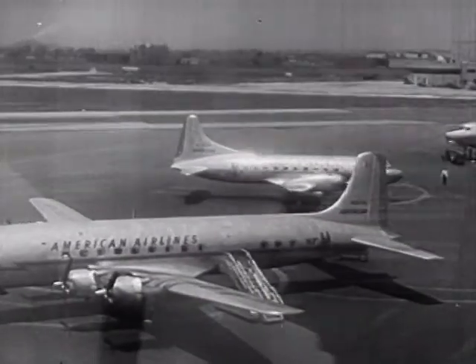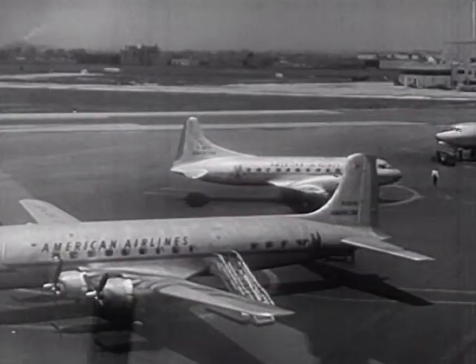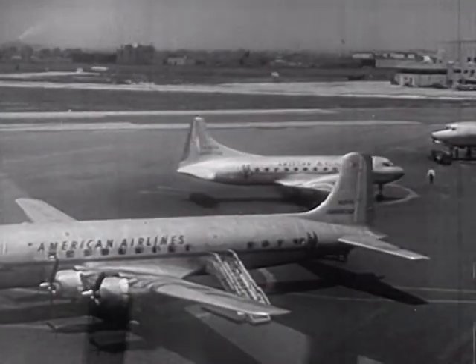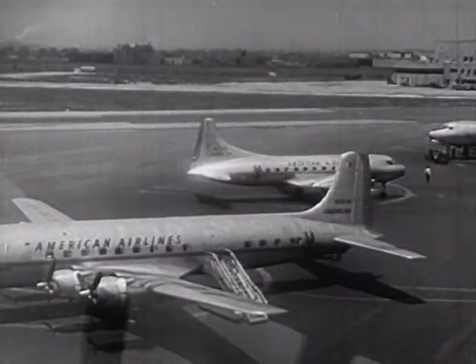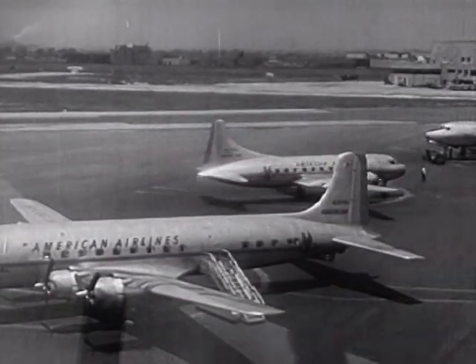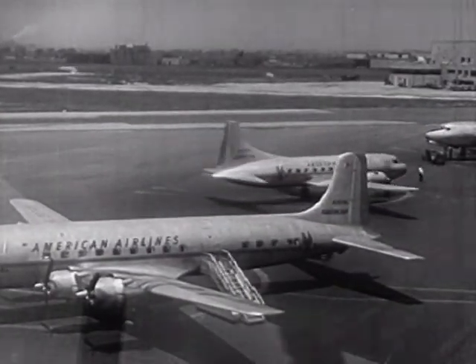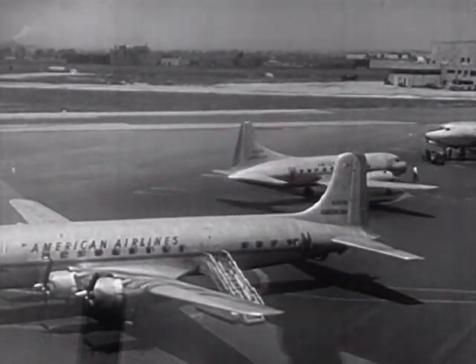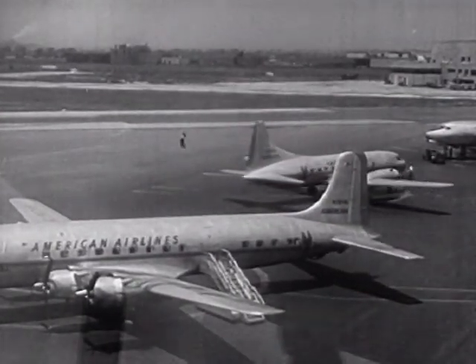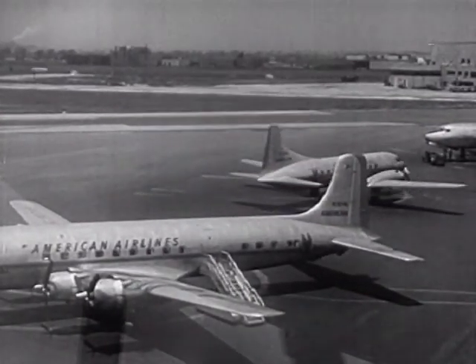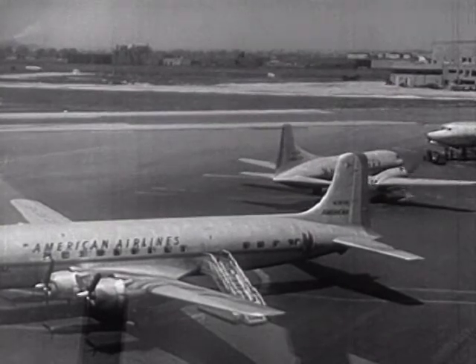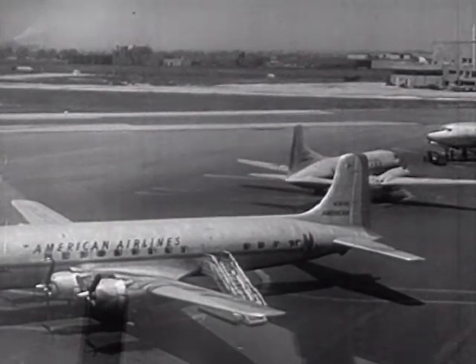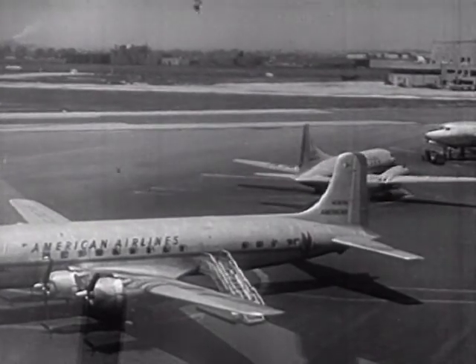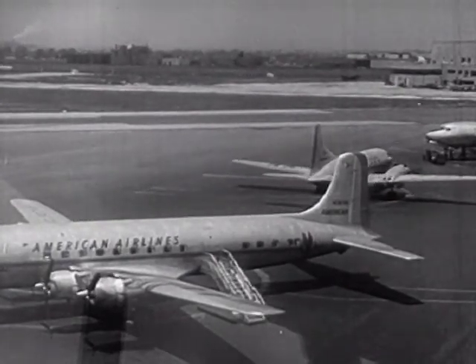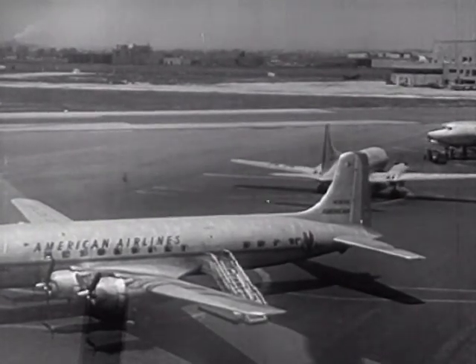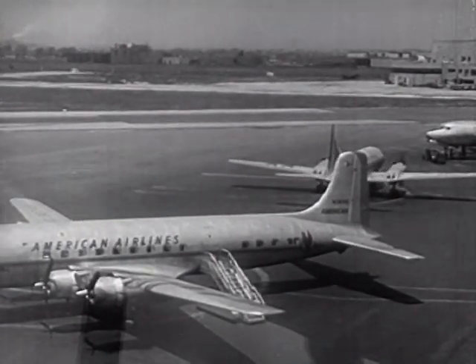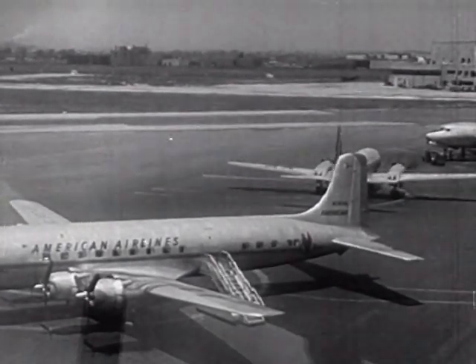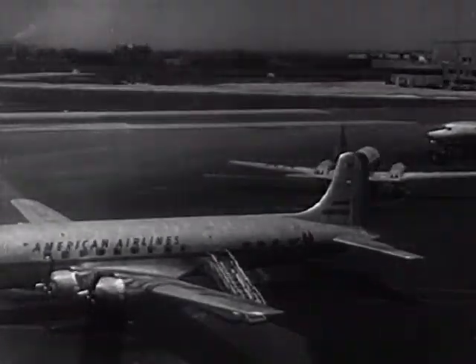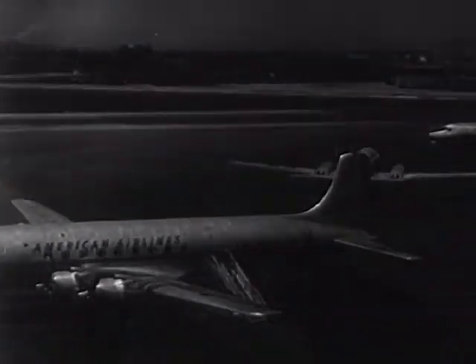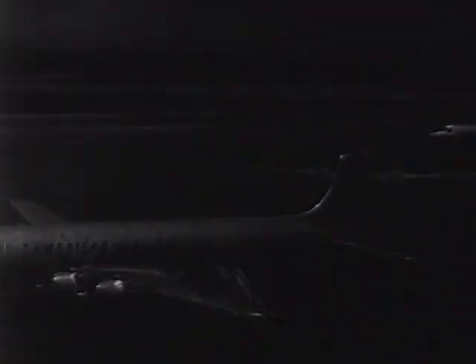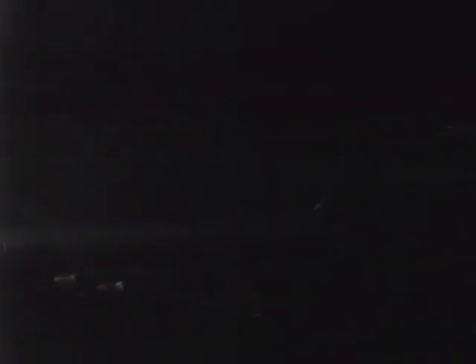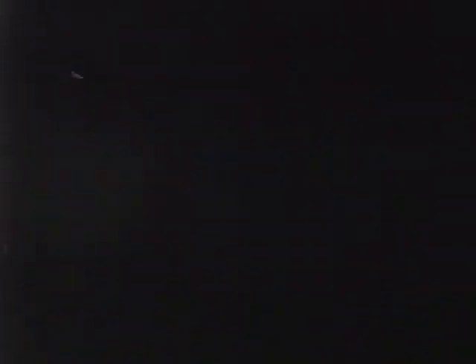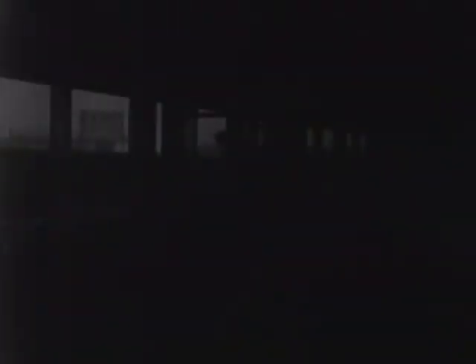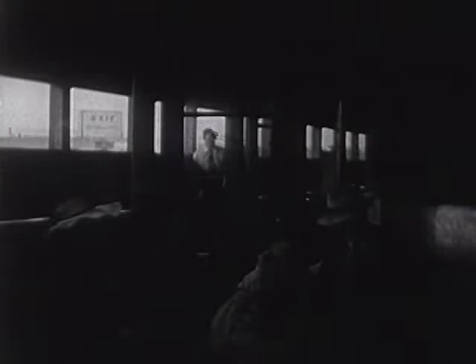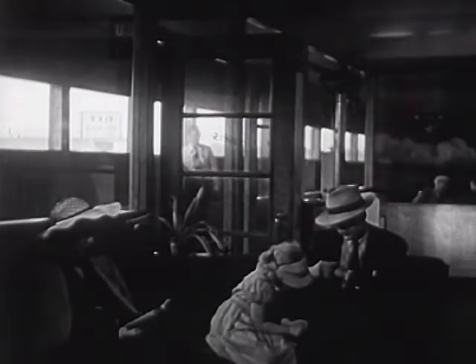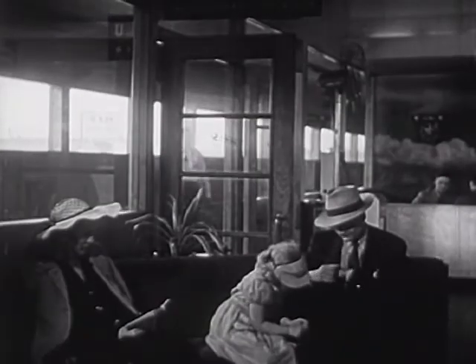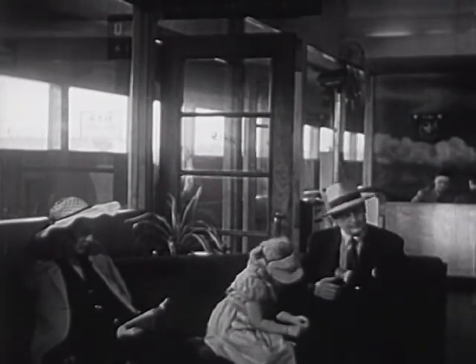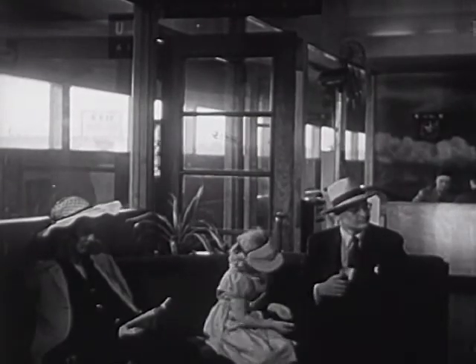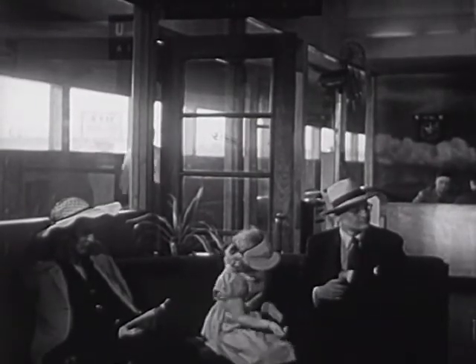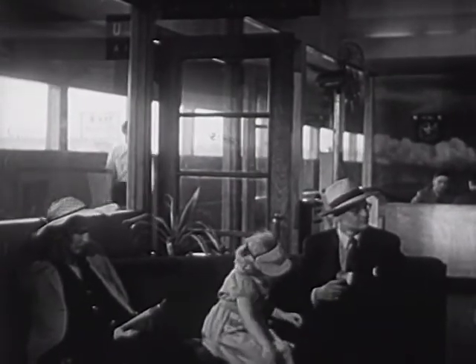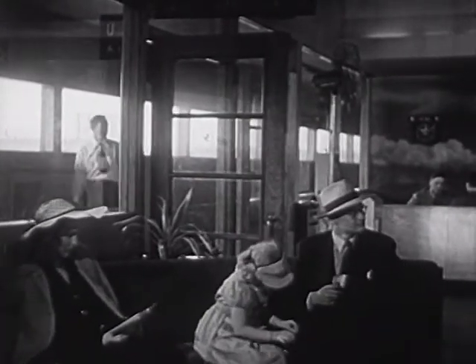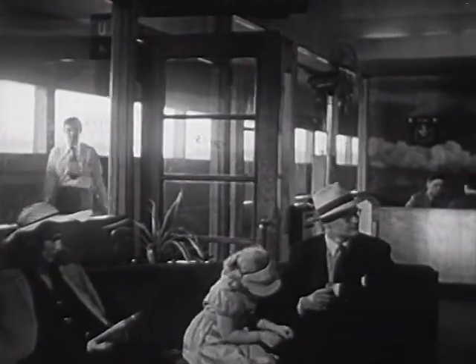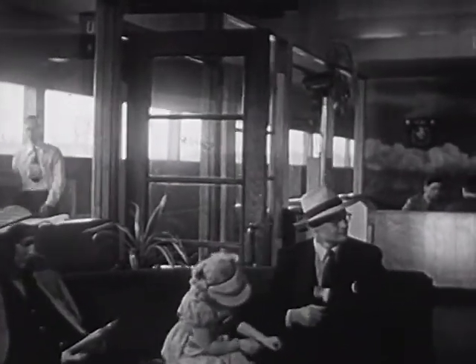Now the plane comes over to the ramp where the passengers get off. In the terminal, other passengers are waiting for their planes.